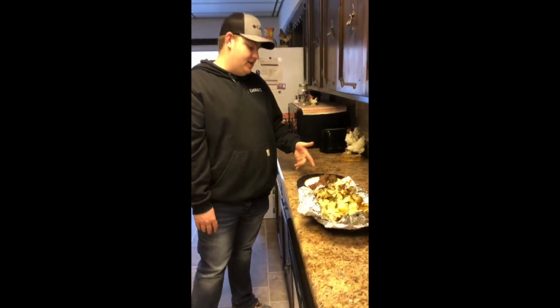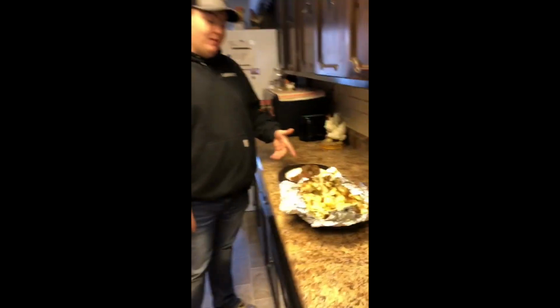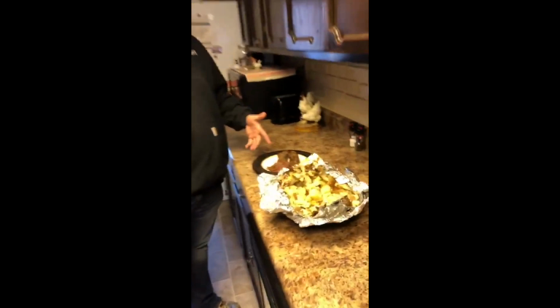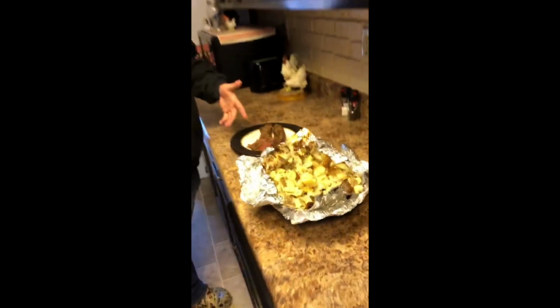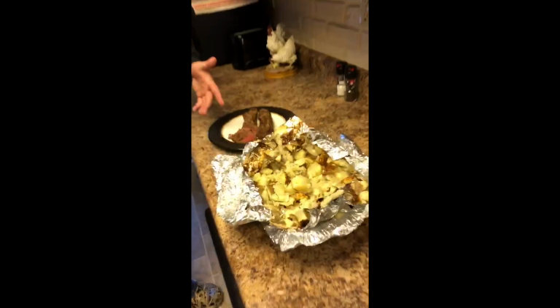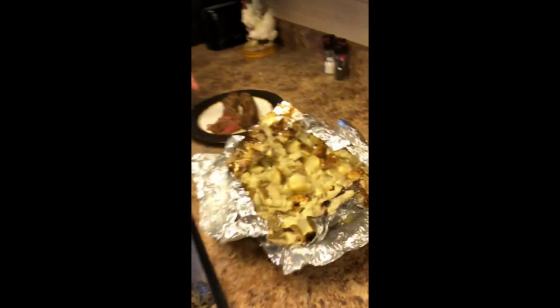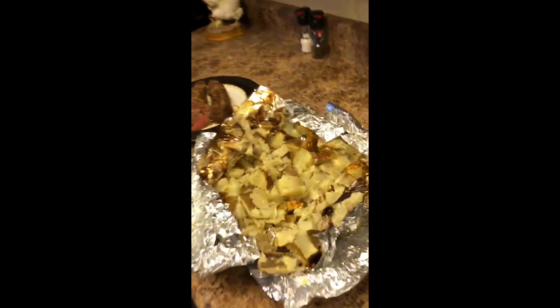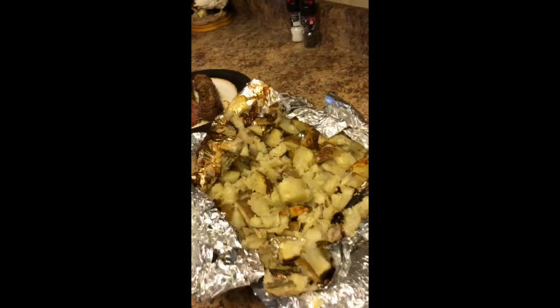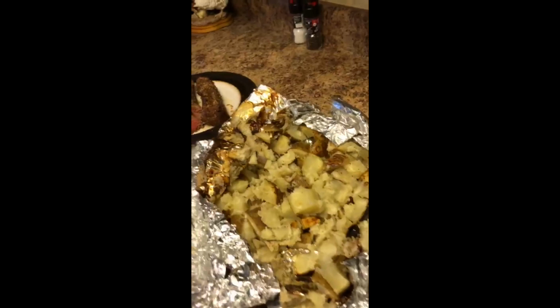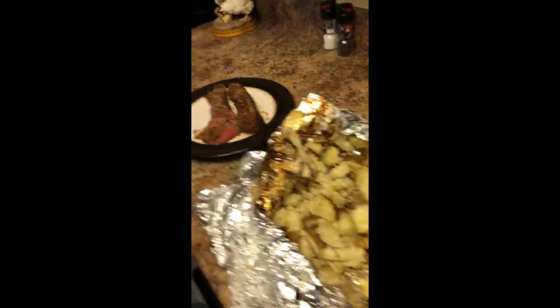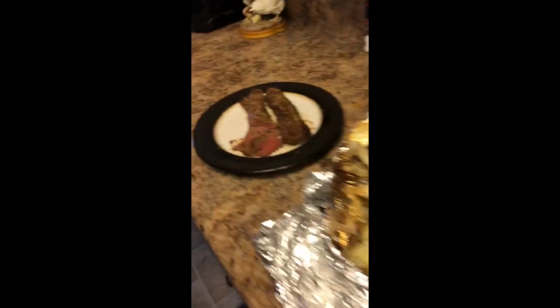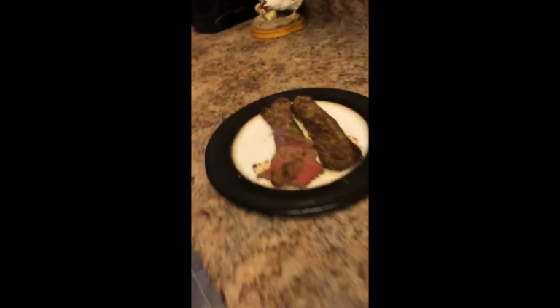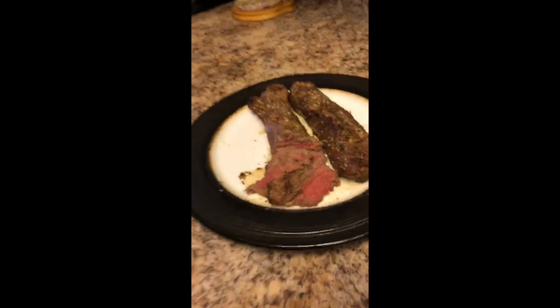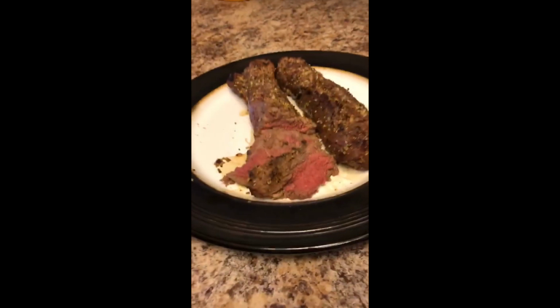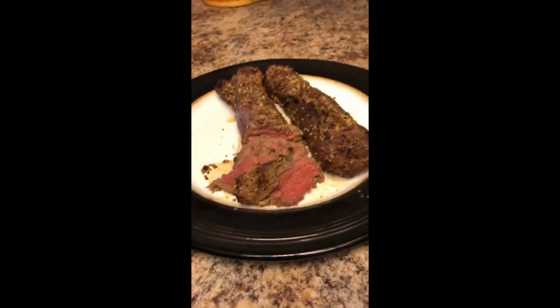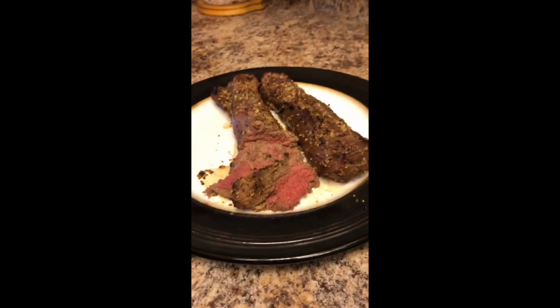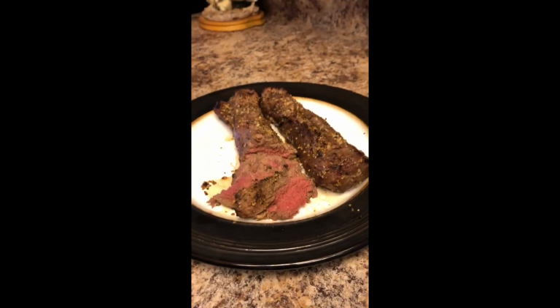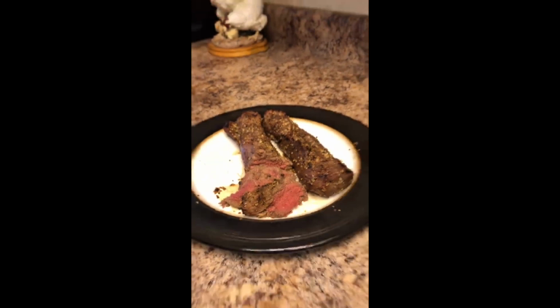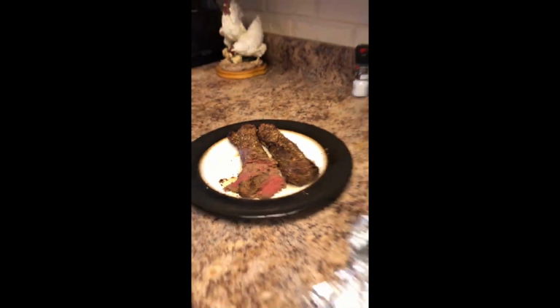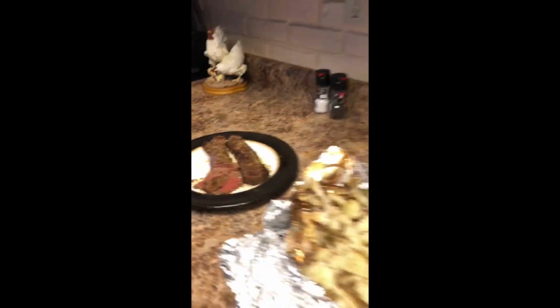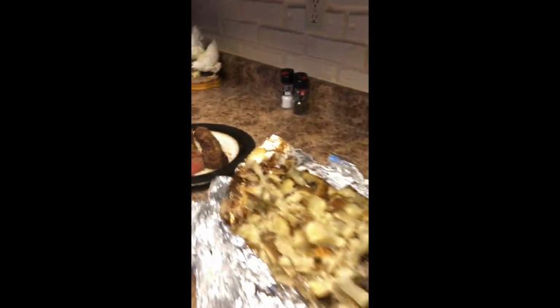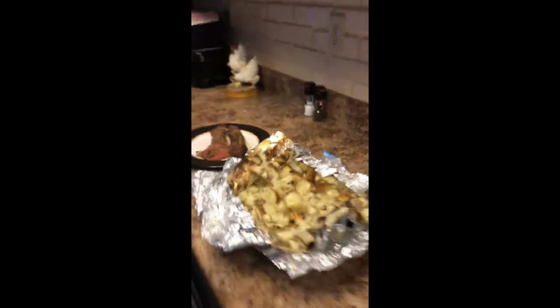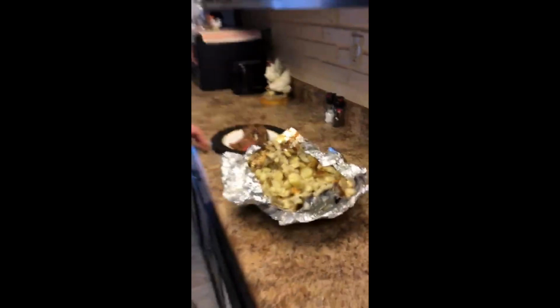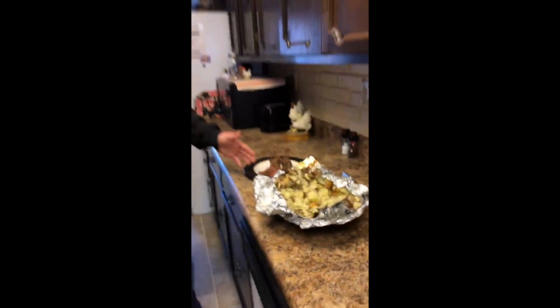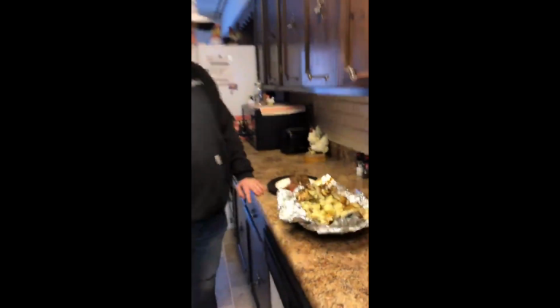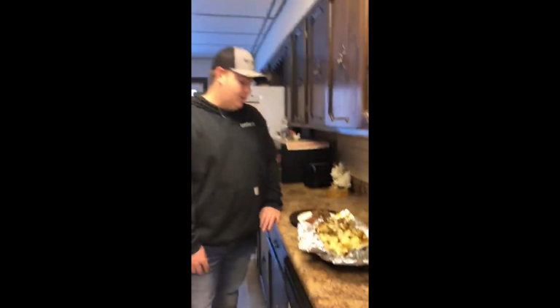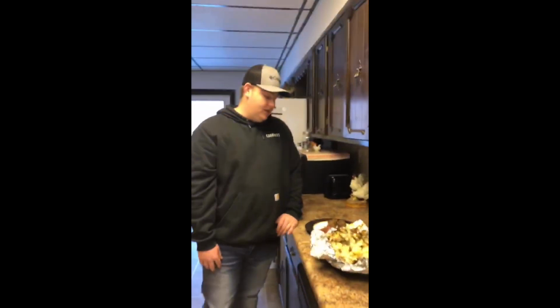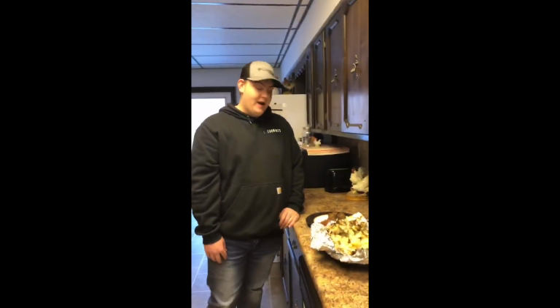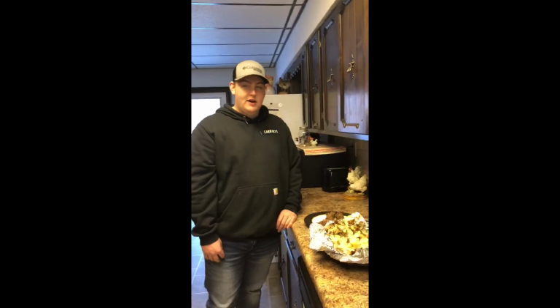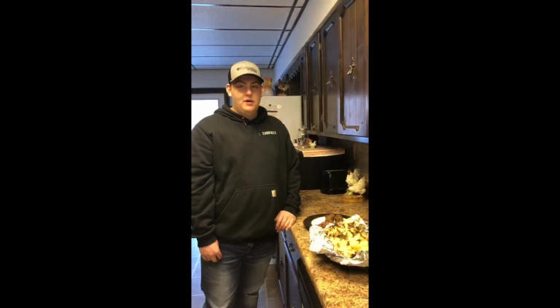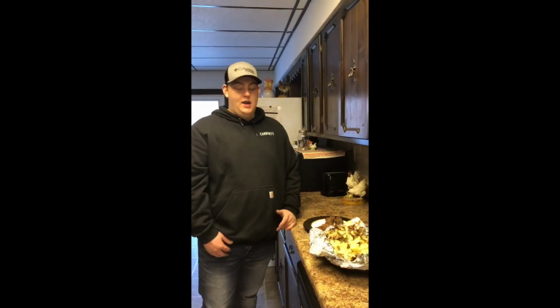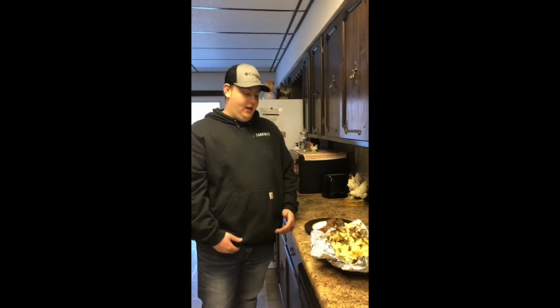I pulled the potatoes off the grill and the backstrap has been resting for eight to ten minutes now. They both turned out really good — we've got a medium to medium-rare cook on the backstrap.